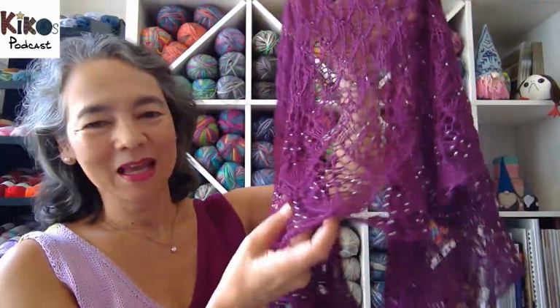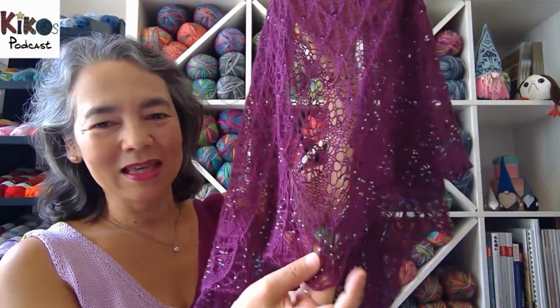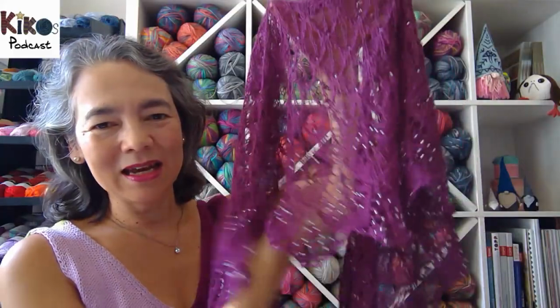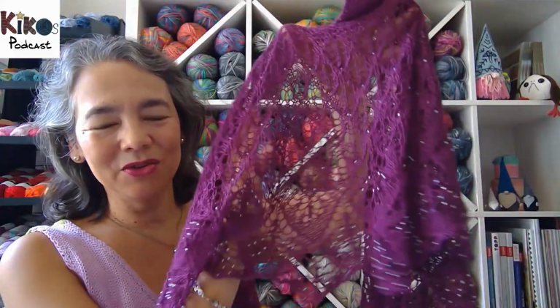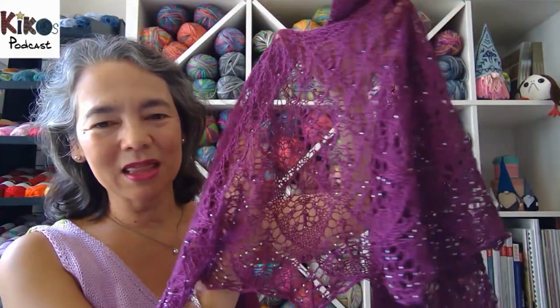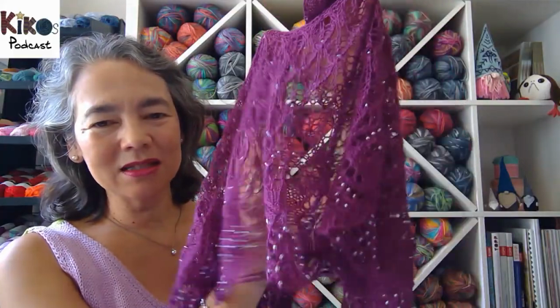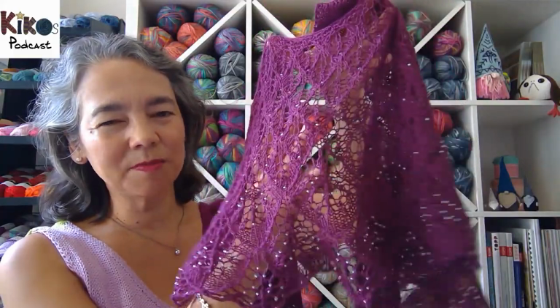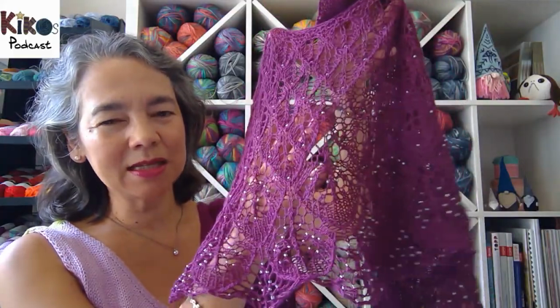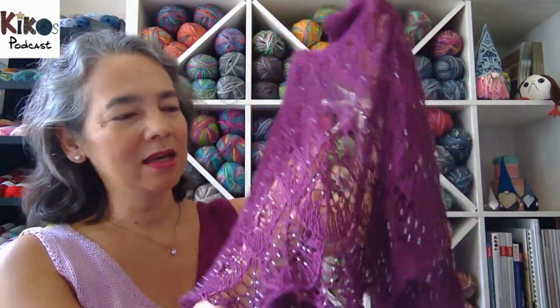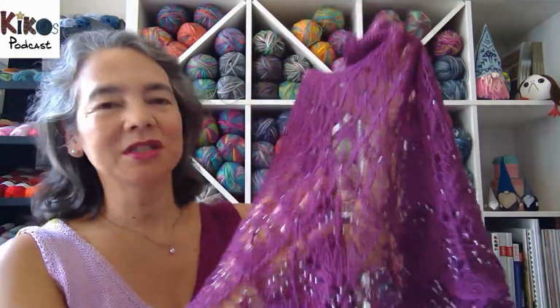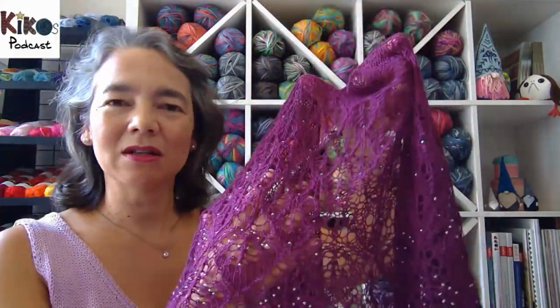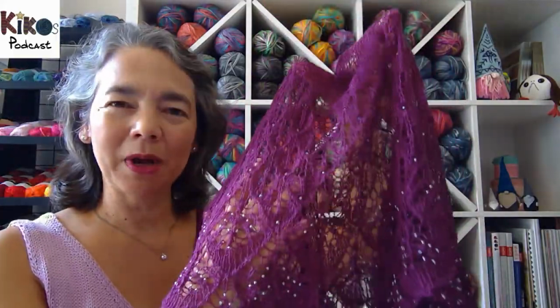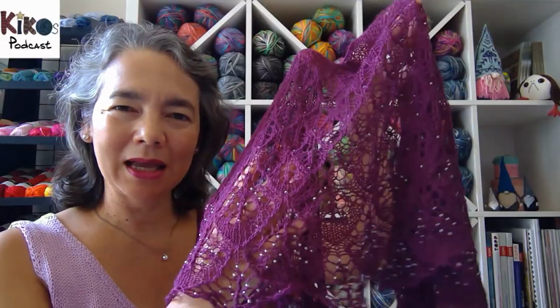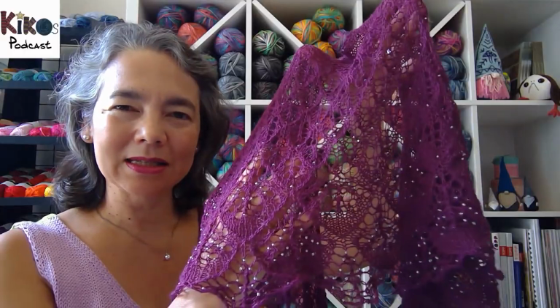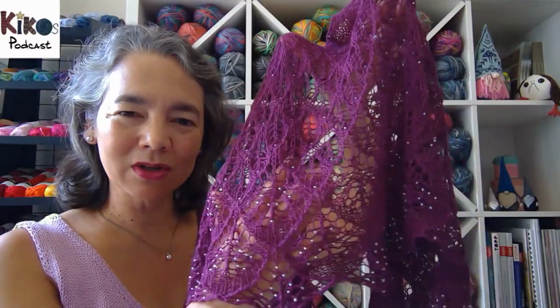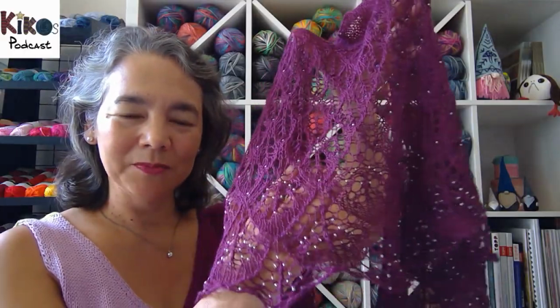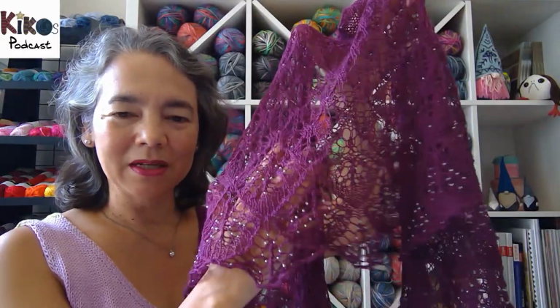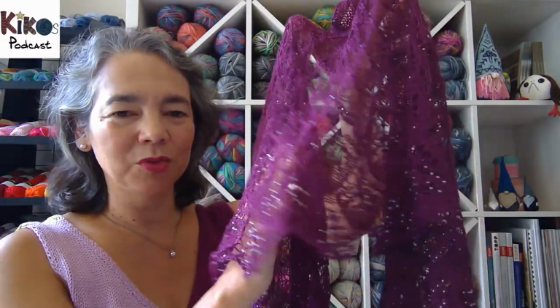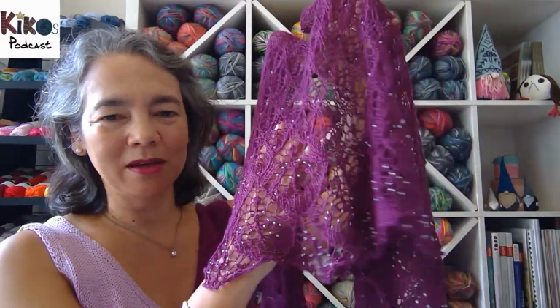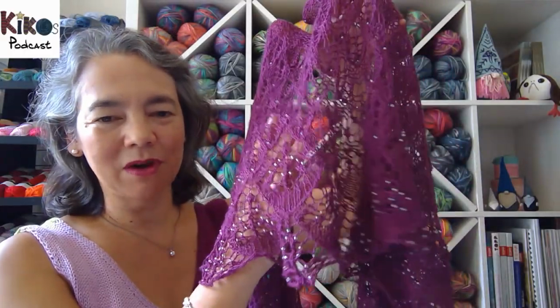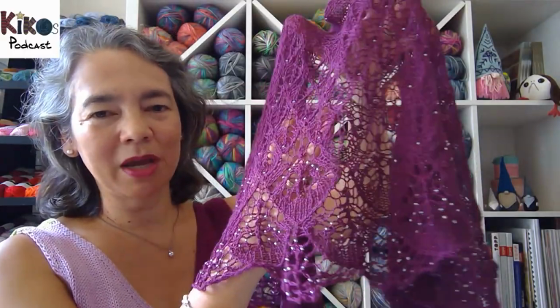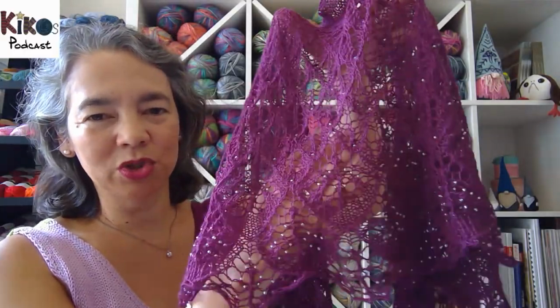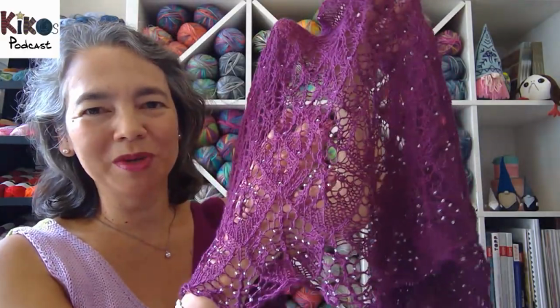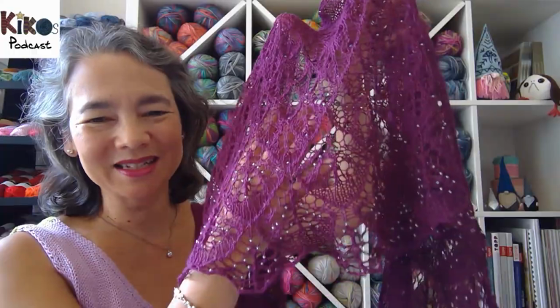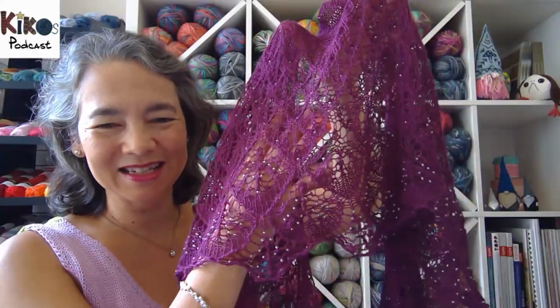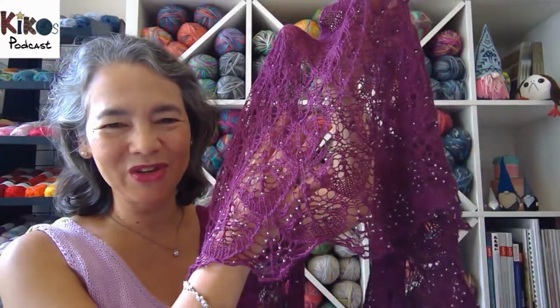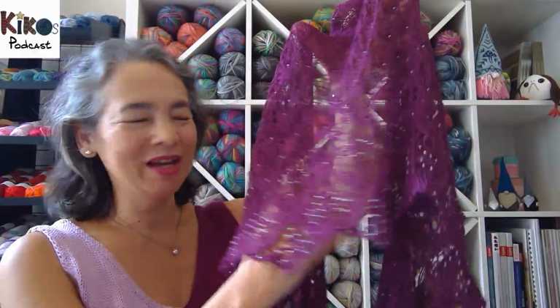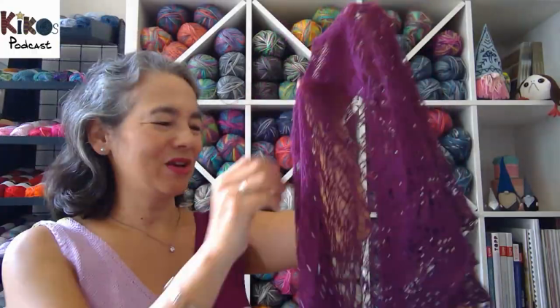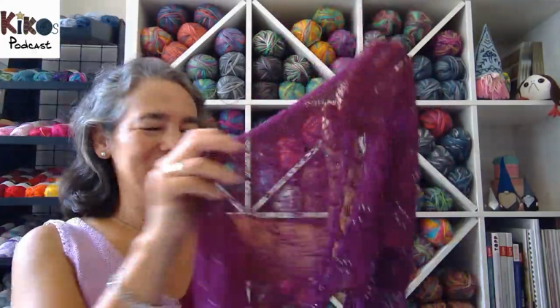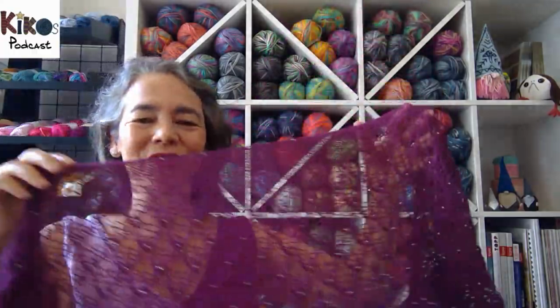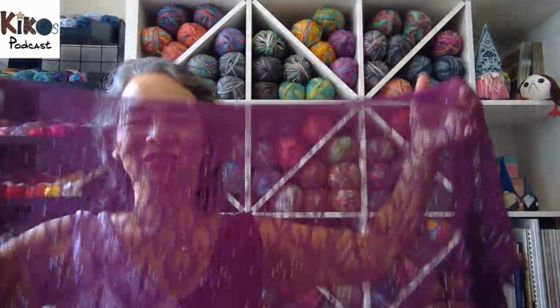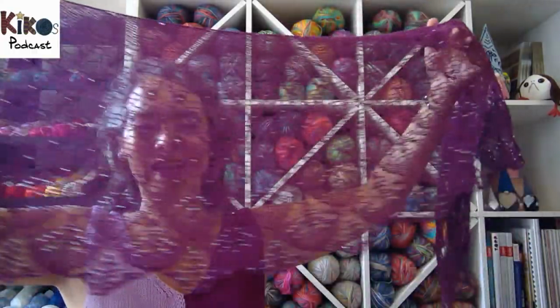The yarn I used is Drops Lace, which is a mix of alpaca and silk, but it should be on my Ravelry page which will be linked underneath the video, so if you're curious you can check it out.